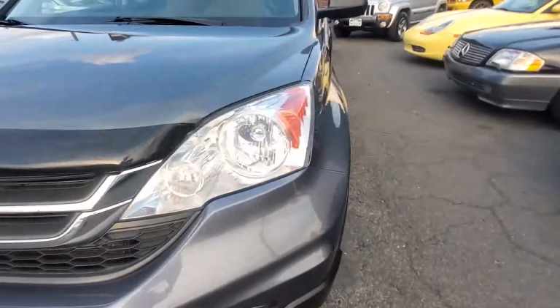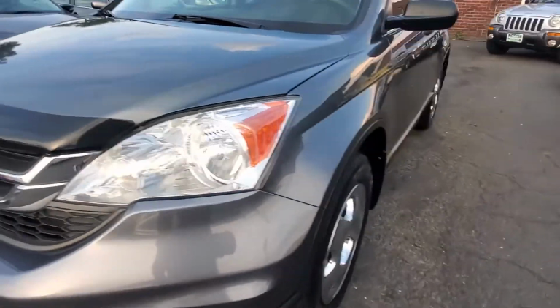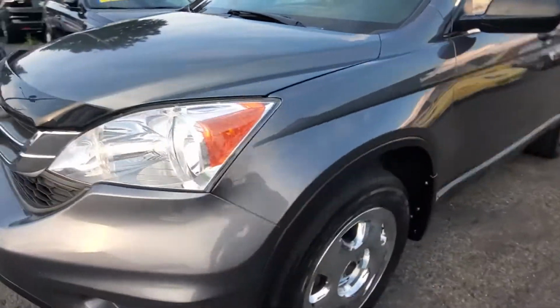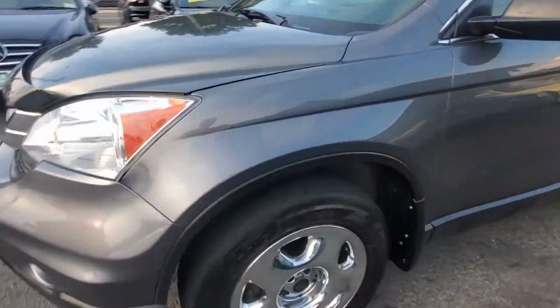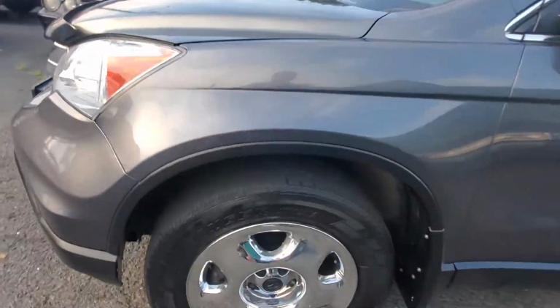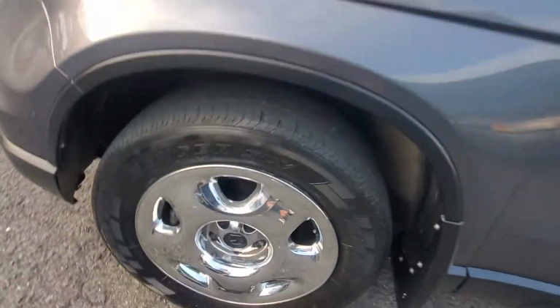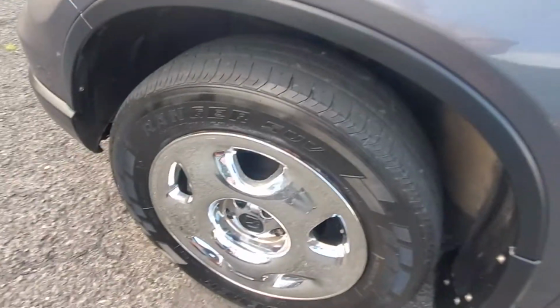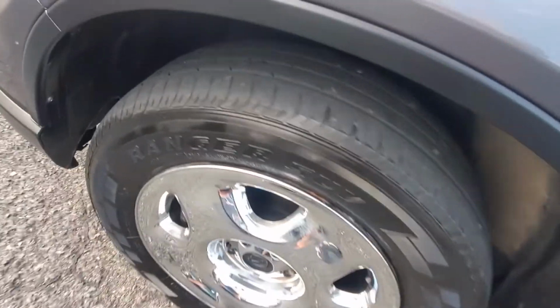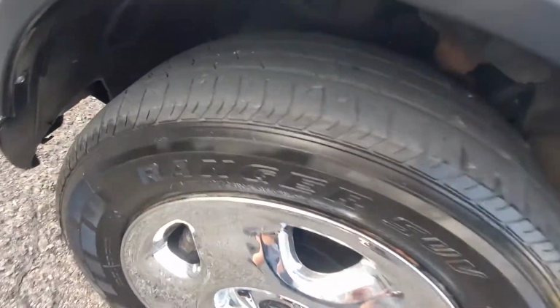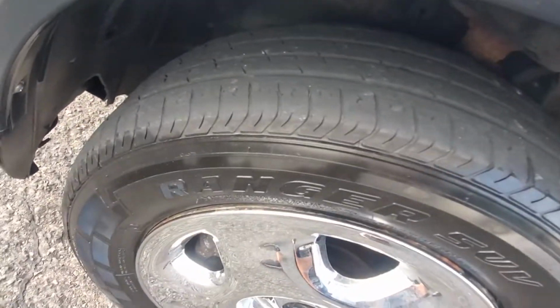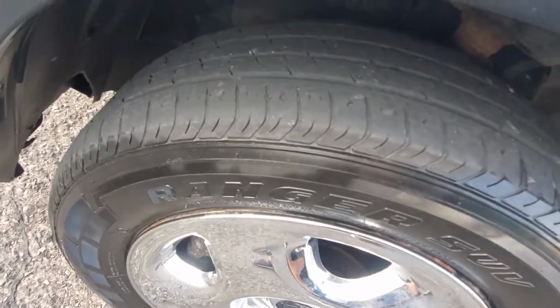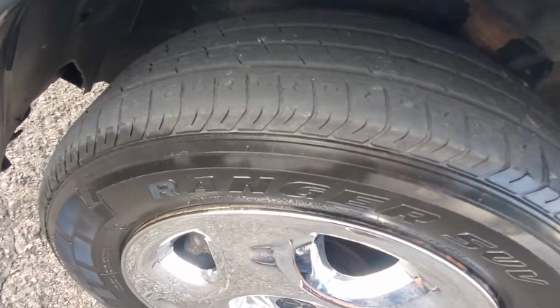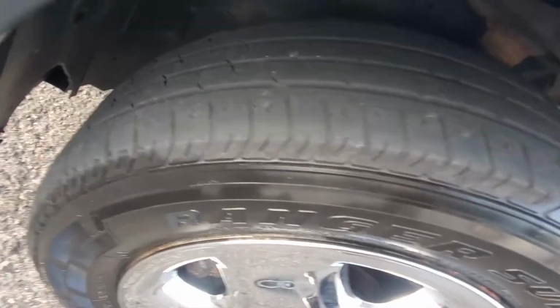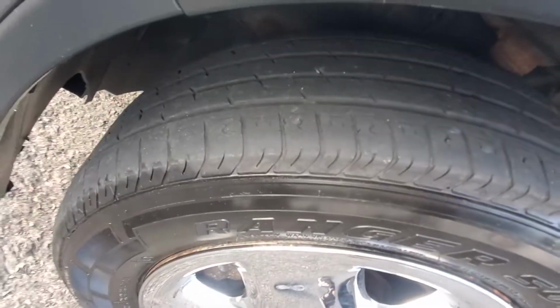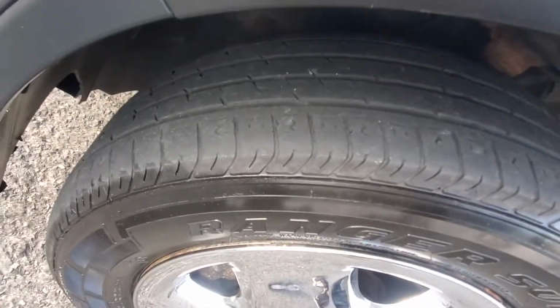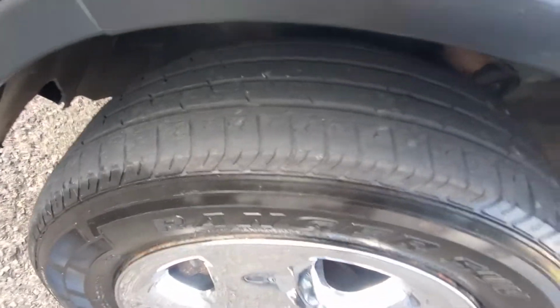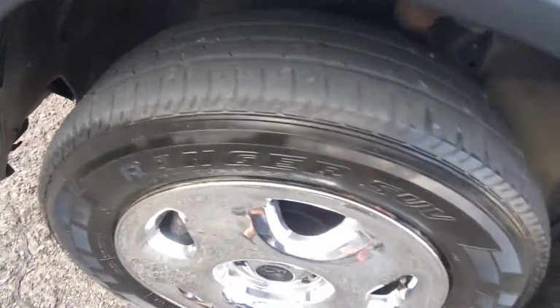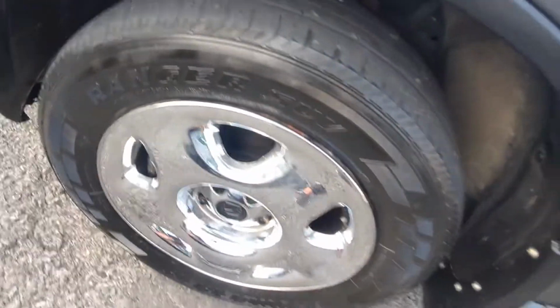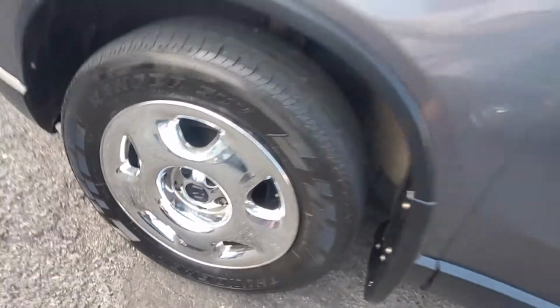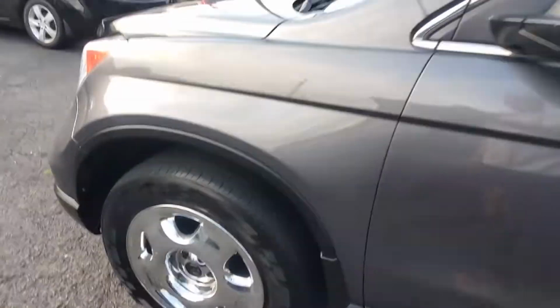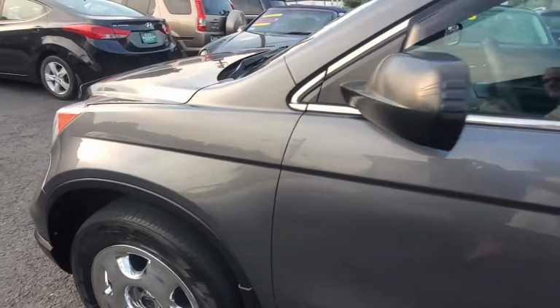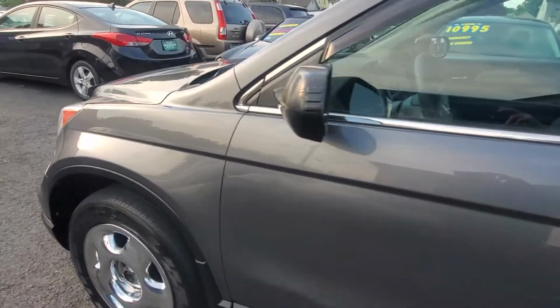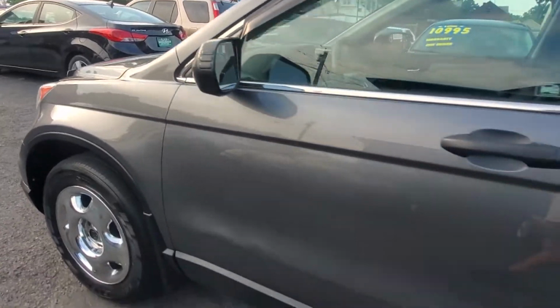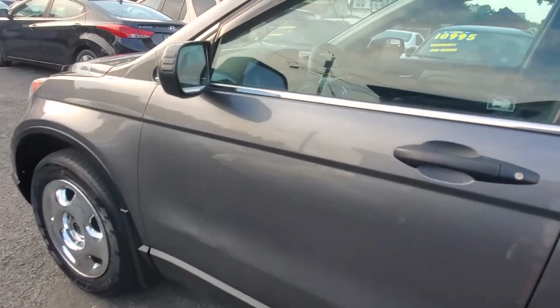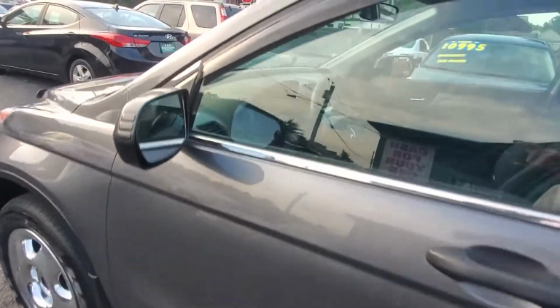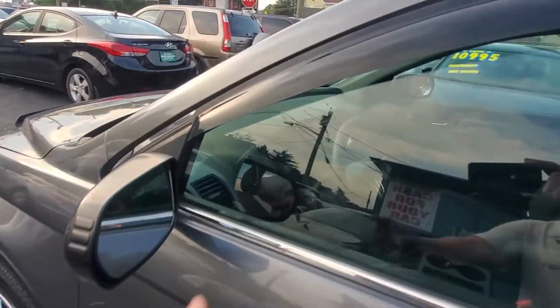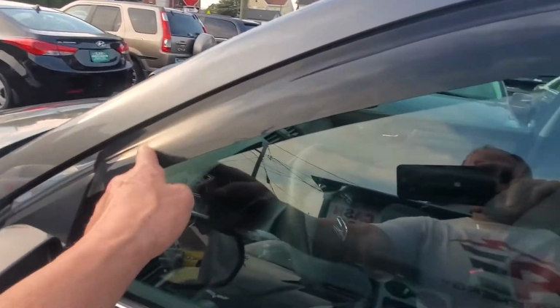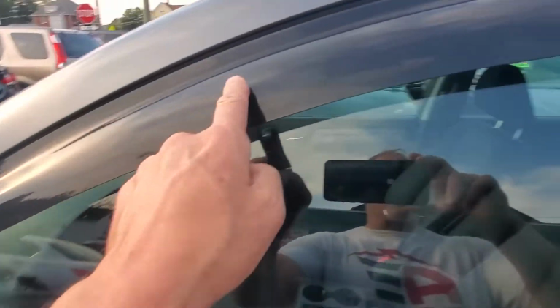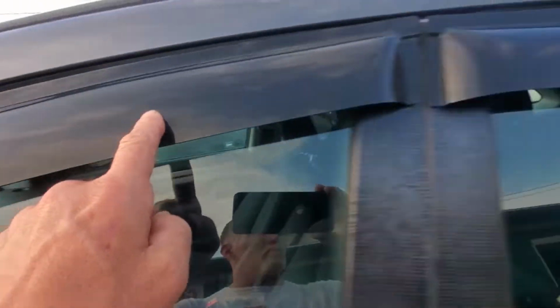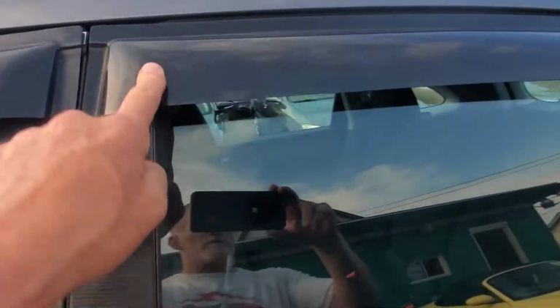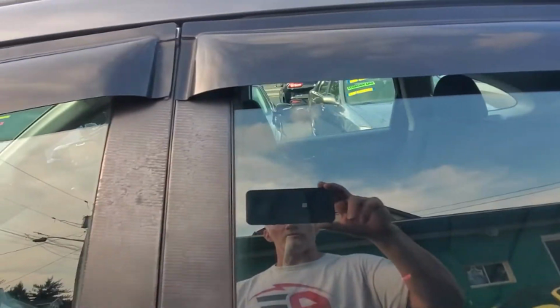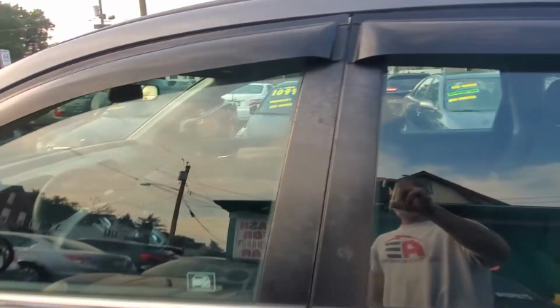As we pull along the side of the vehicle, here is your driver's side tire and wheel. Again, it's a matching tire with good tread. Pulling along the side of the car, it does have window guards all the way around, which are nice.